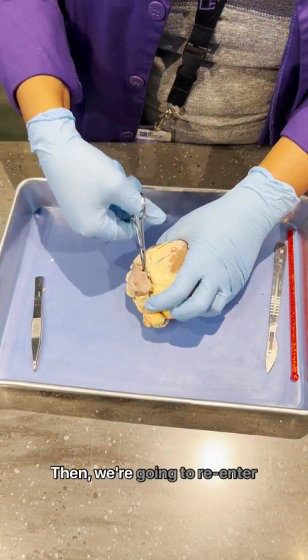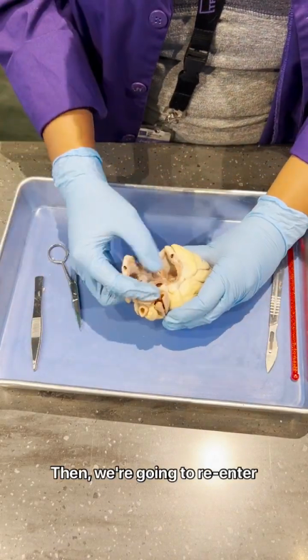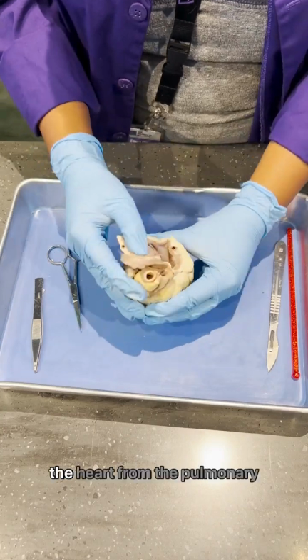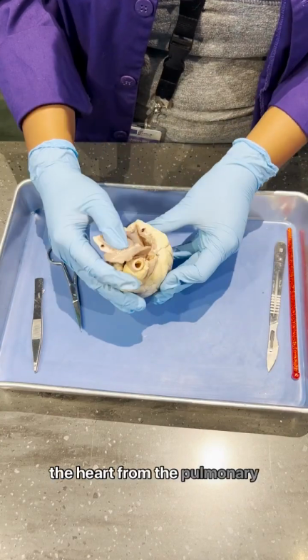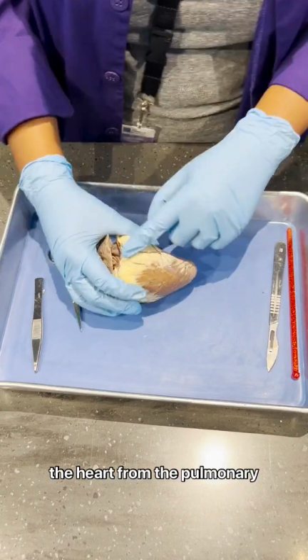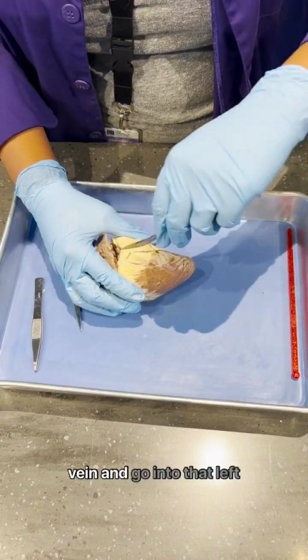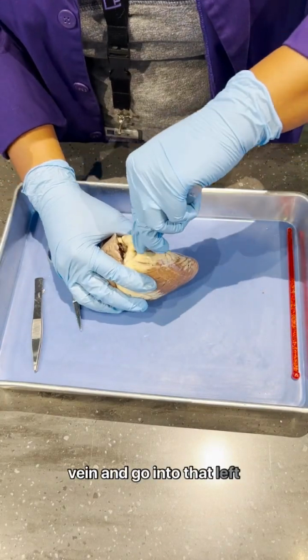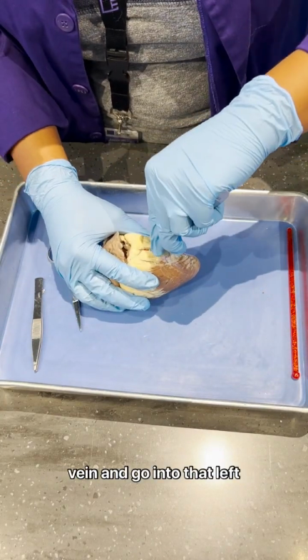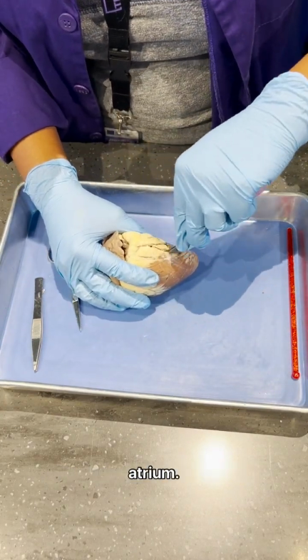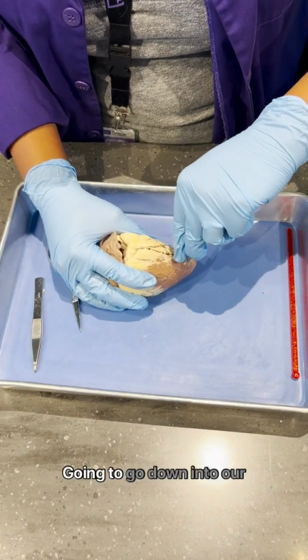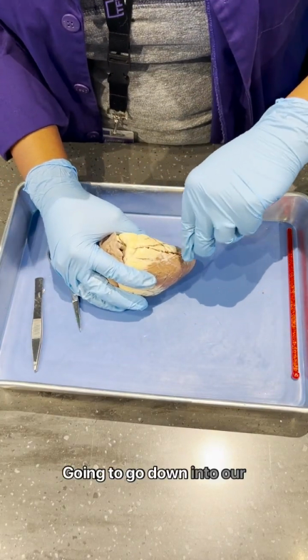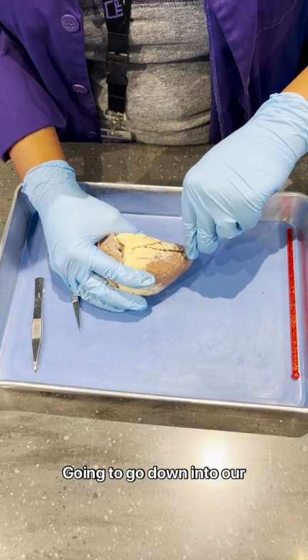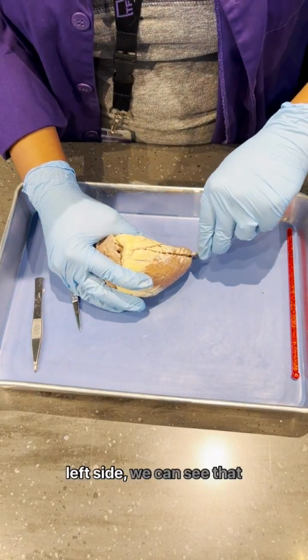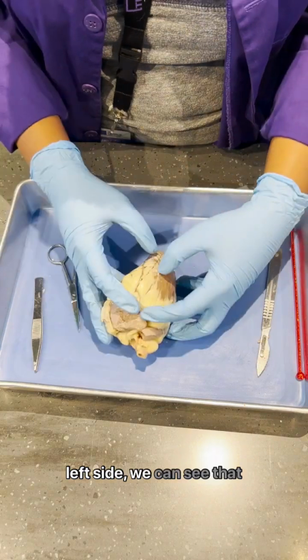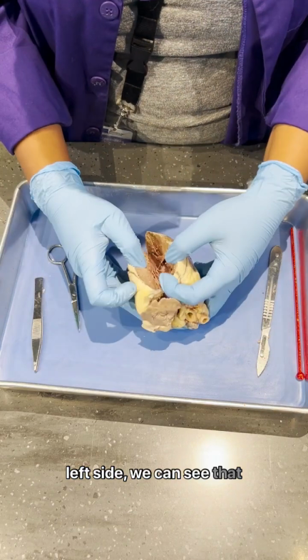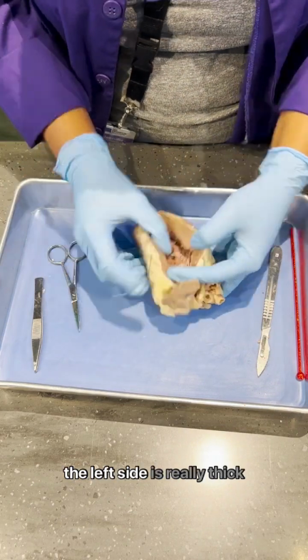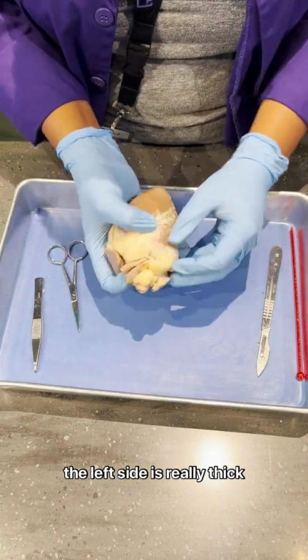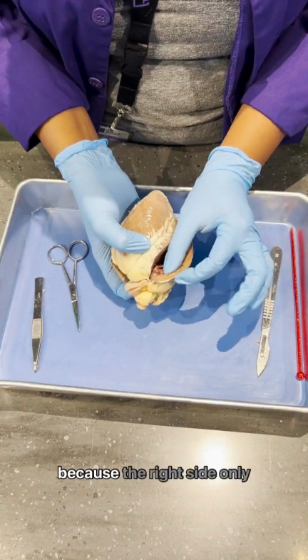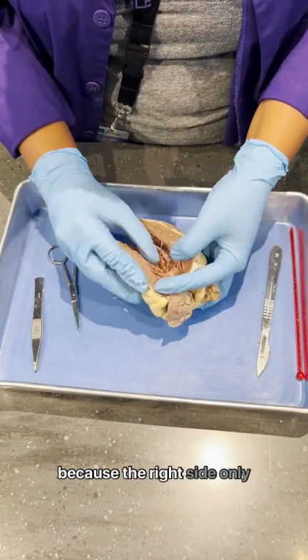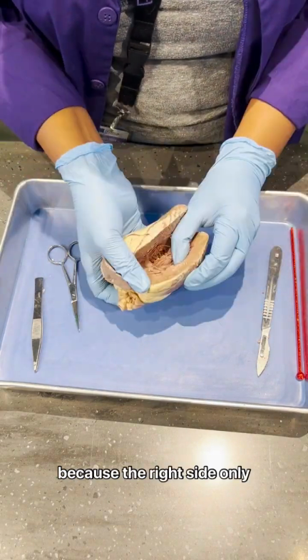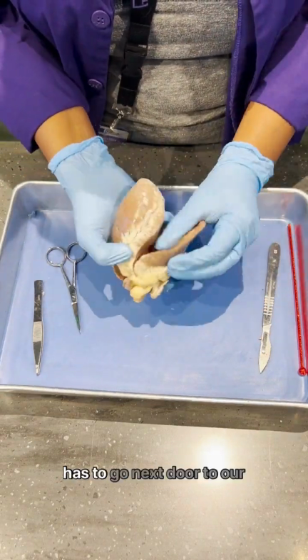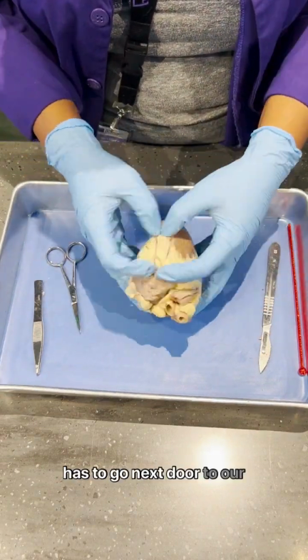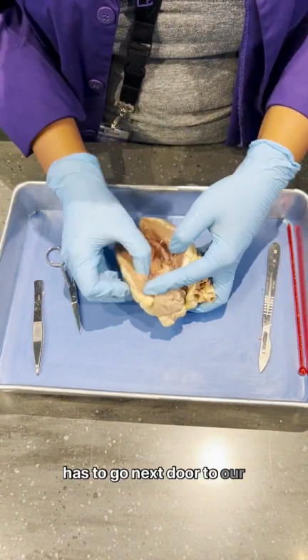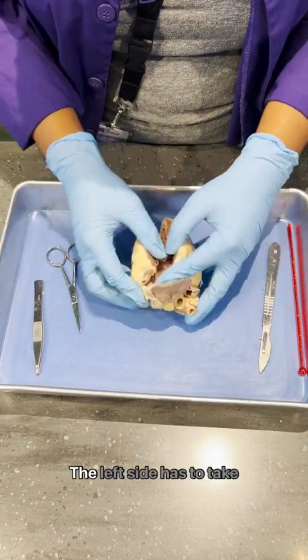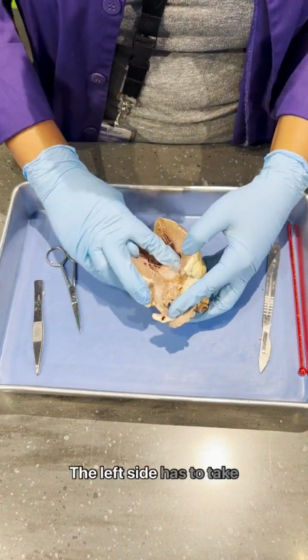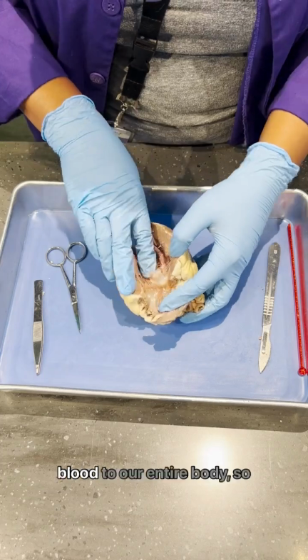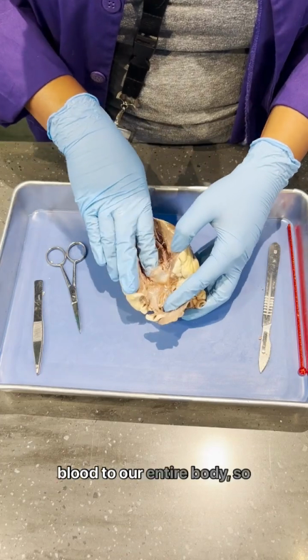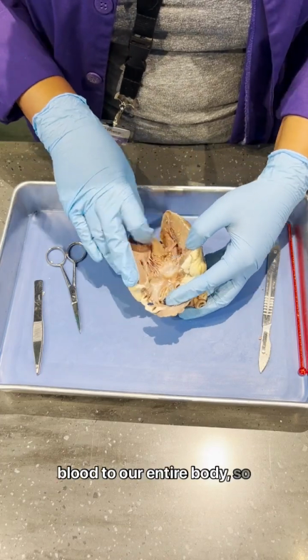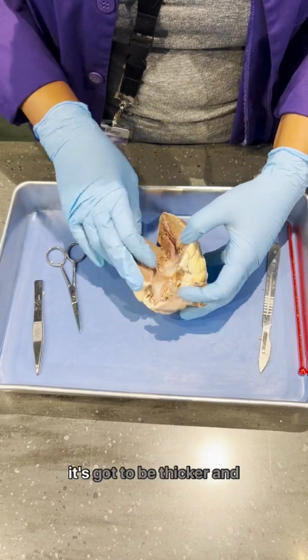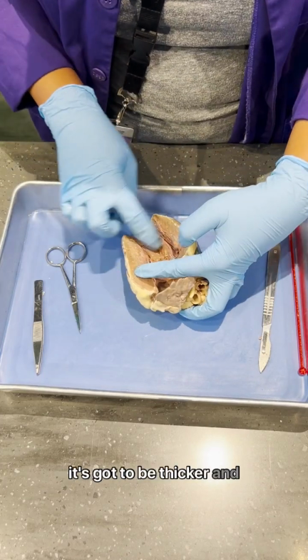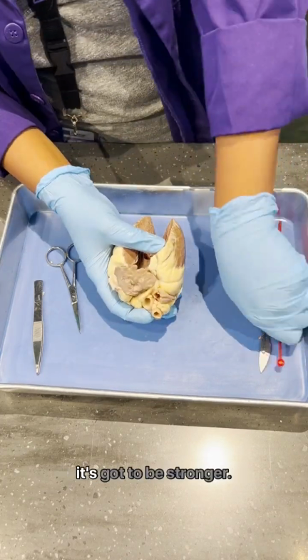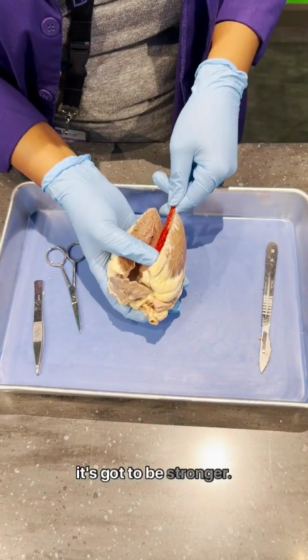Then we're going to re-enter the heart from the pulmonary vein and go into the left atrium, then go down into our left side. We can see that the left side is really thick because the right side only has to go next door to our lungs, but the left side has to take blood to our entire body, so it's got to be thicker and it's got to be stronger.